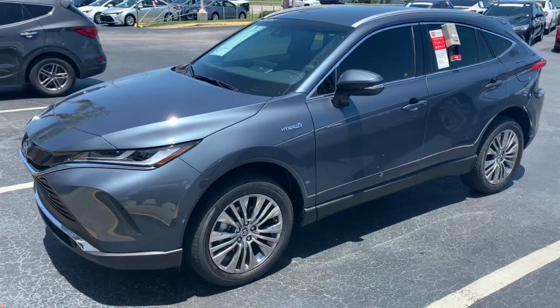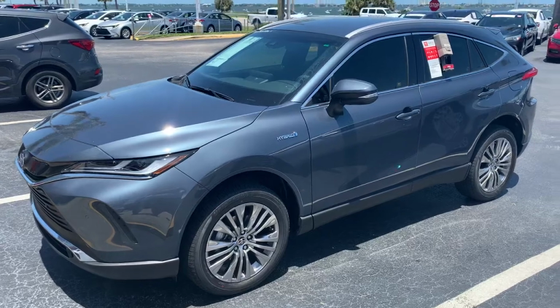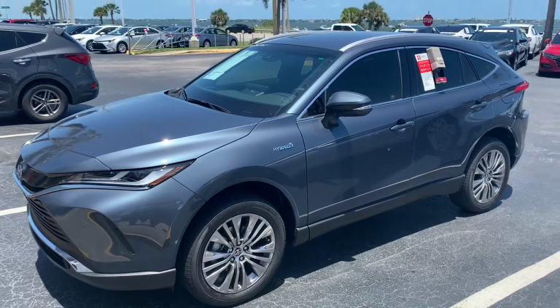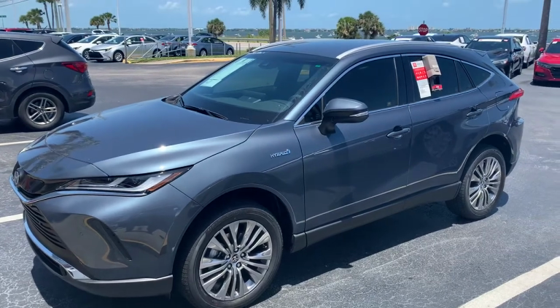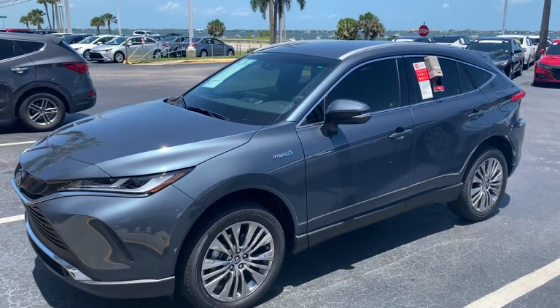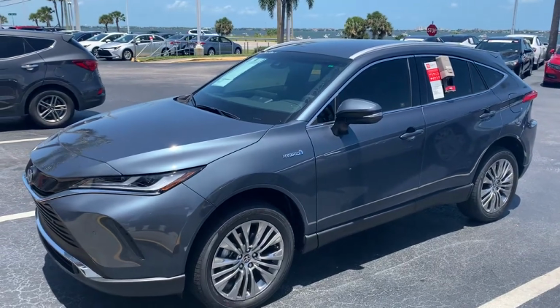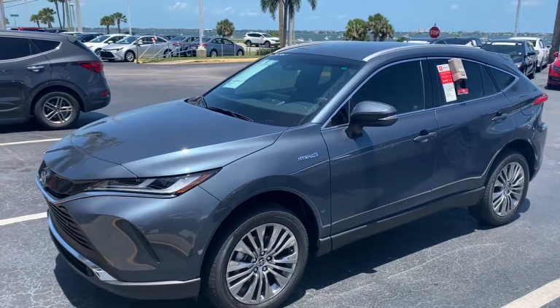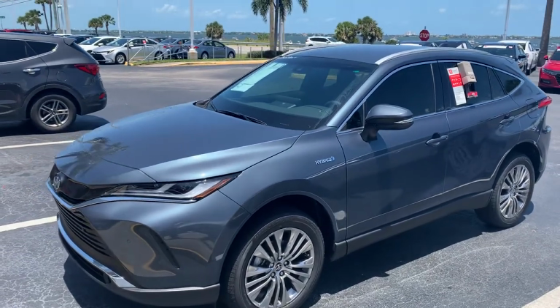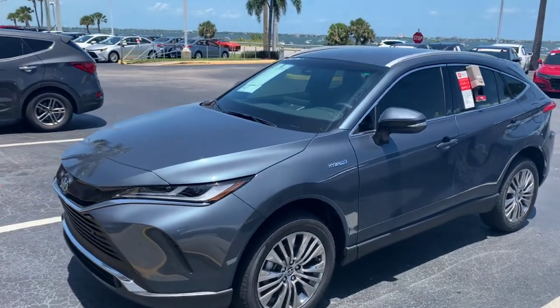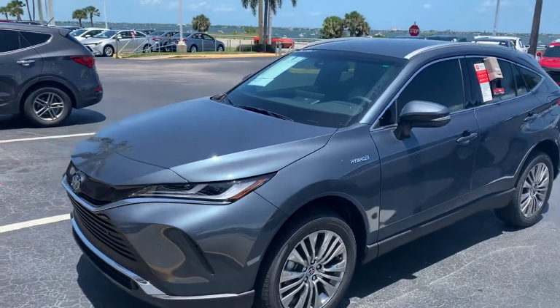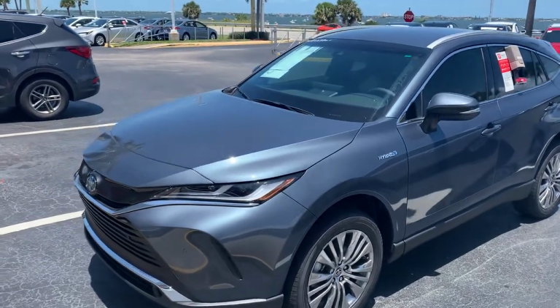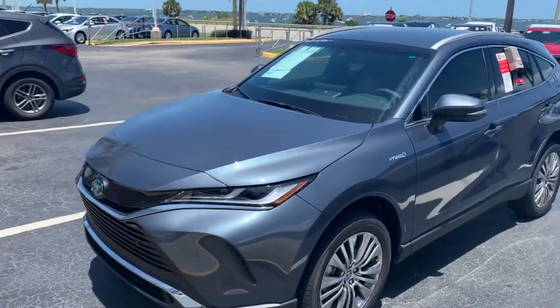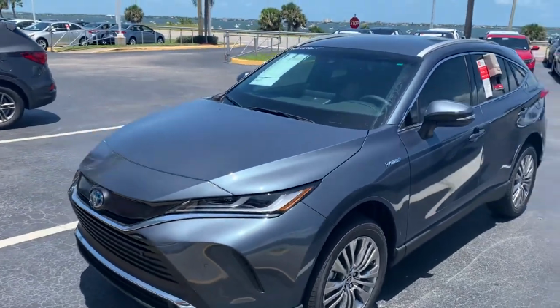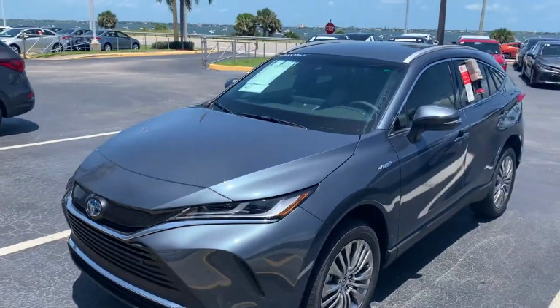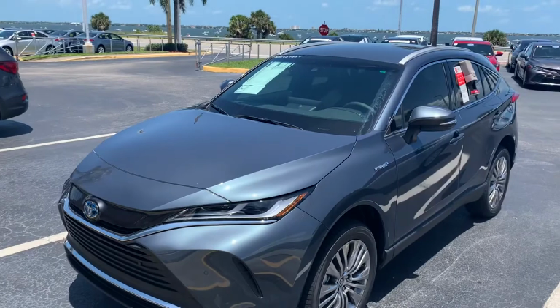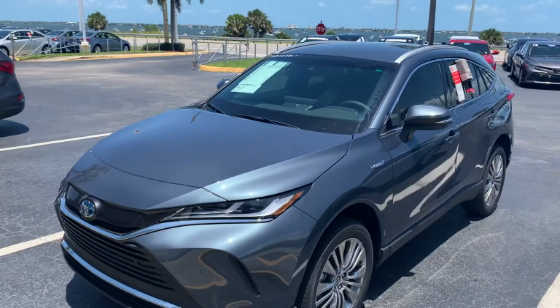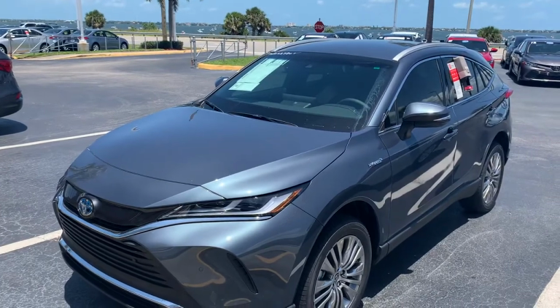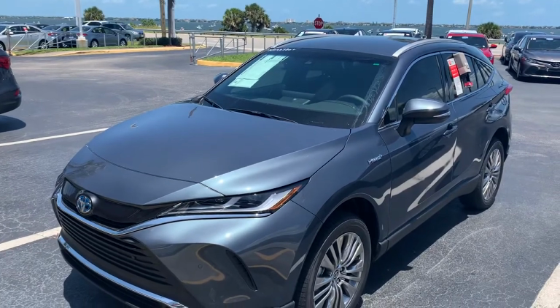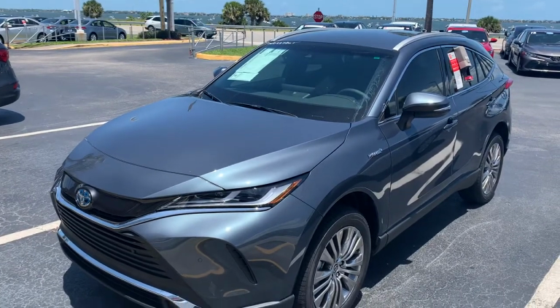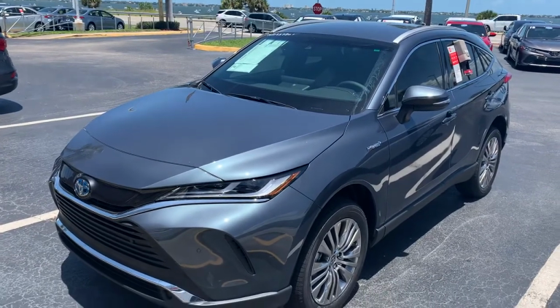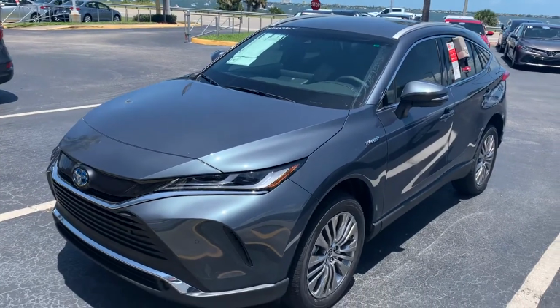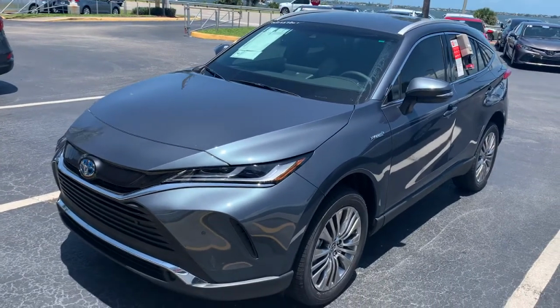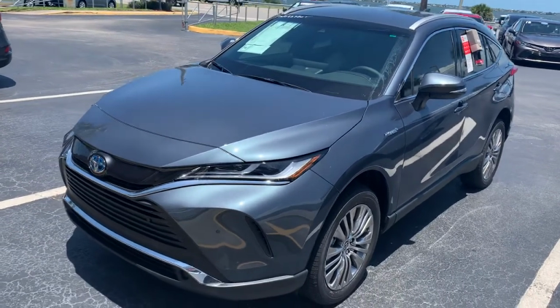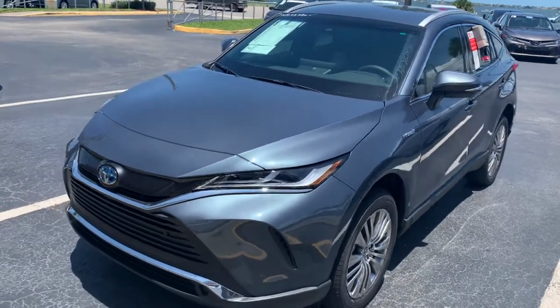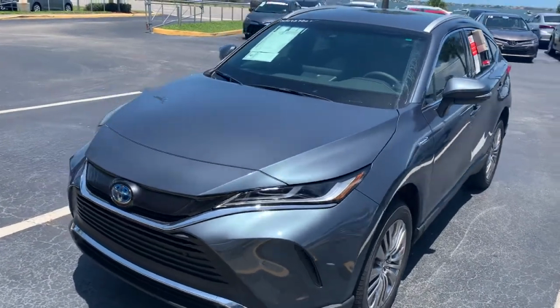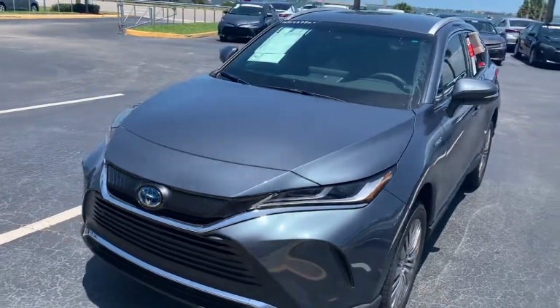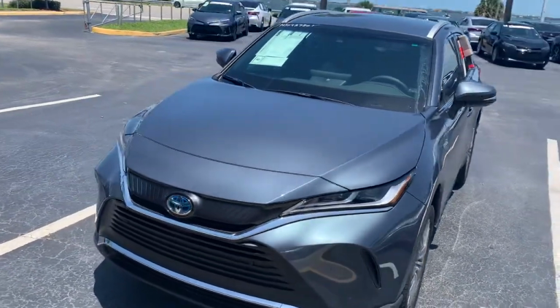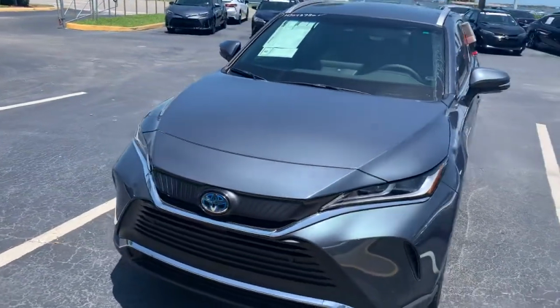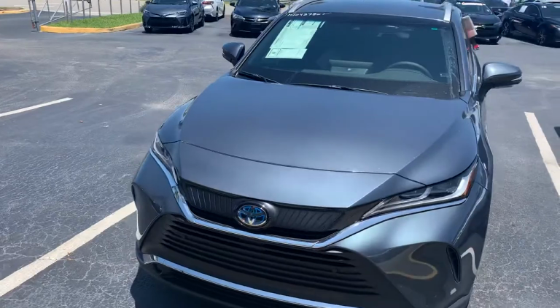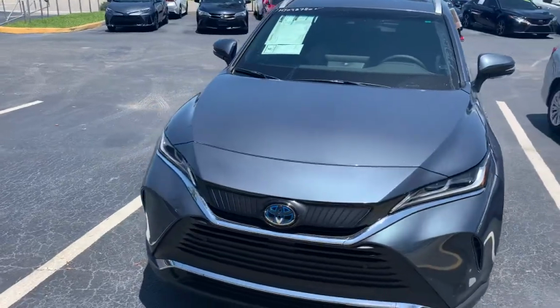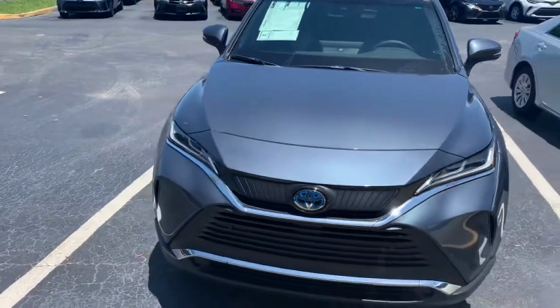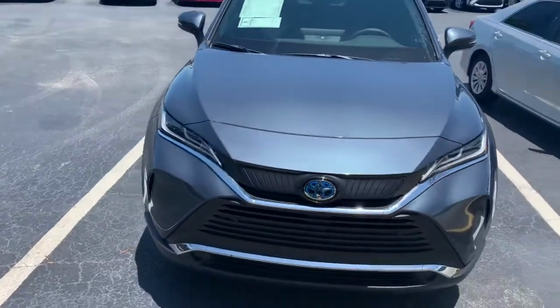Hello, this is Roger at Toyota Melbourne. I just want to take this short video for you. This is the 2021 Toyota Venza in the Harger Gray Metallic. This is an XLE model.